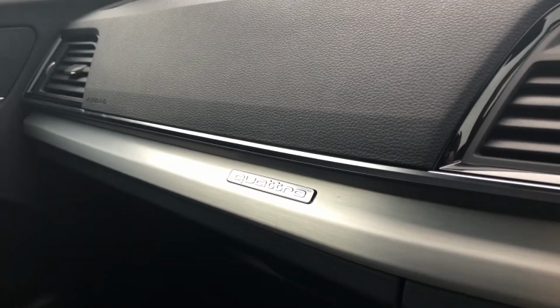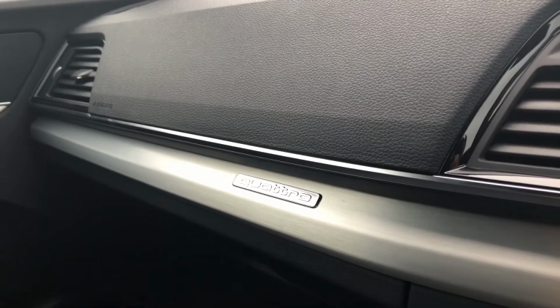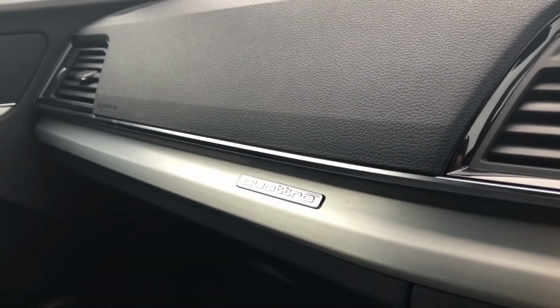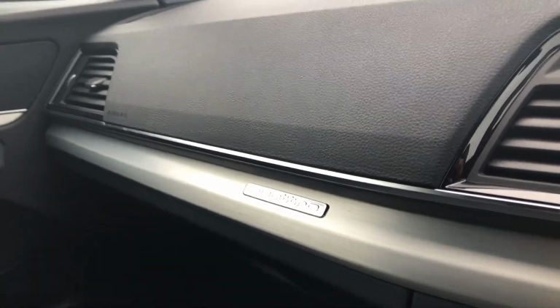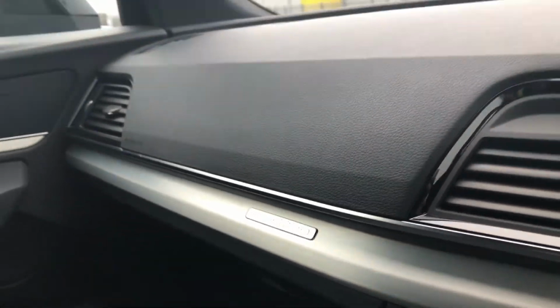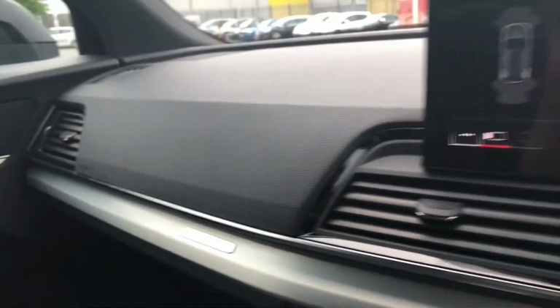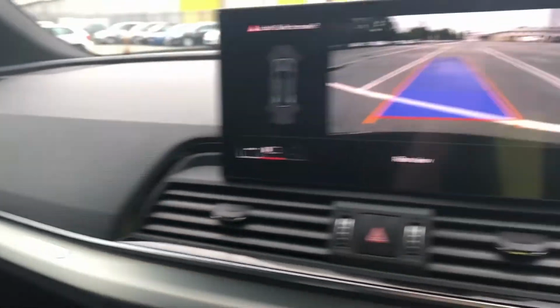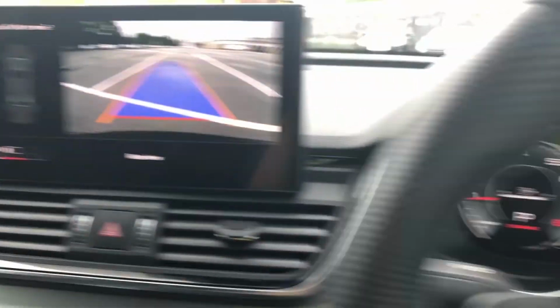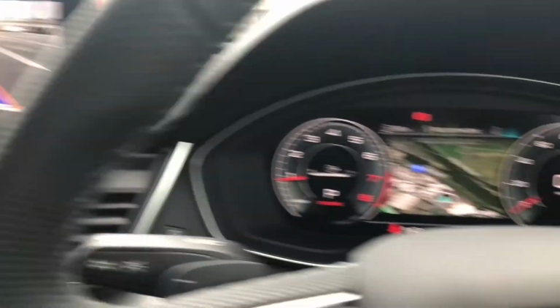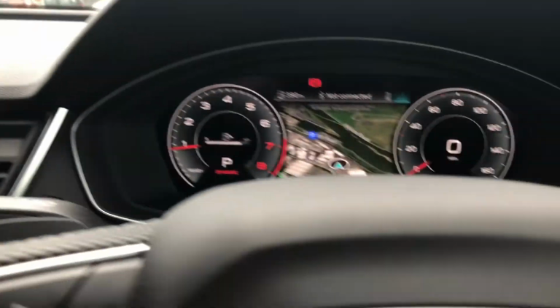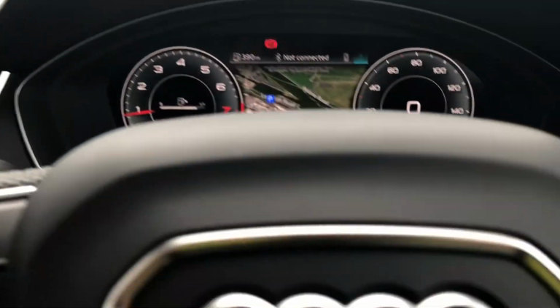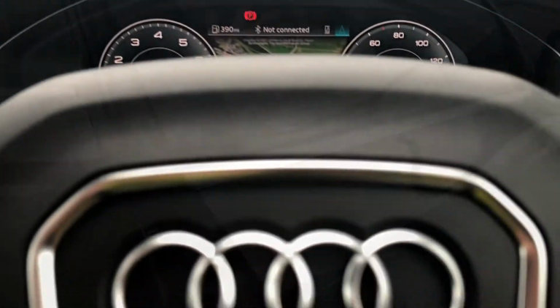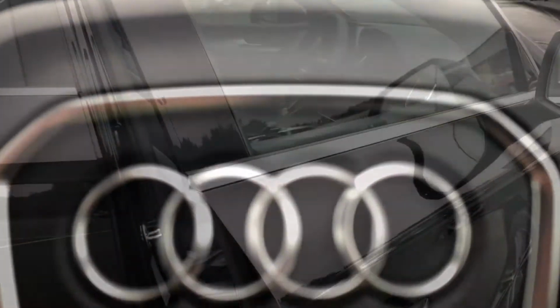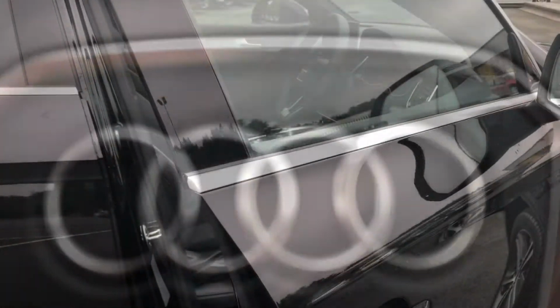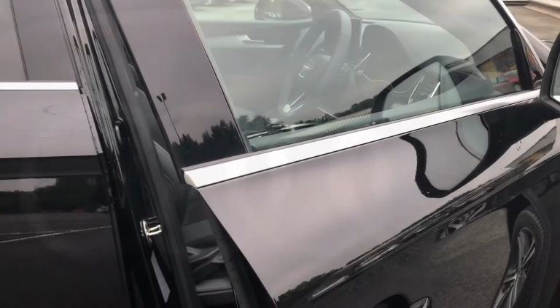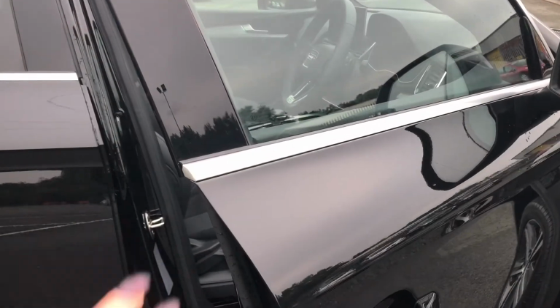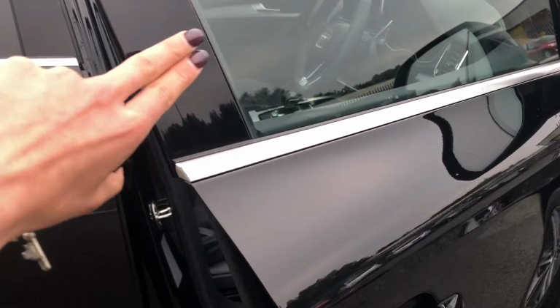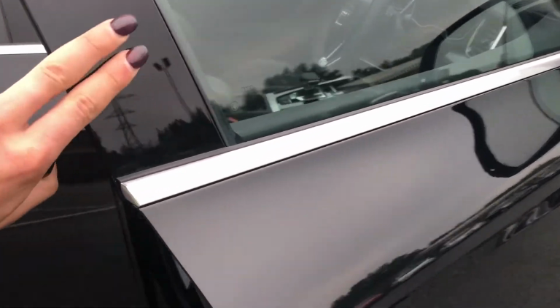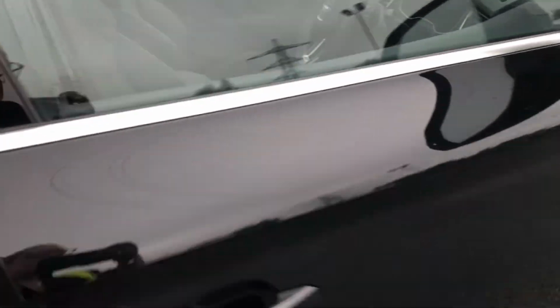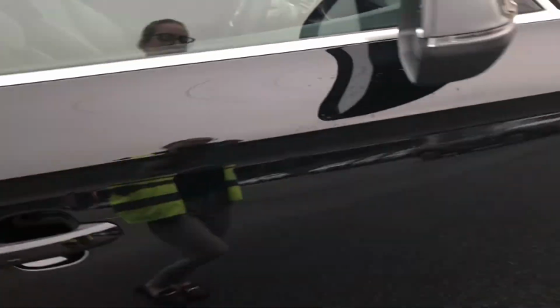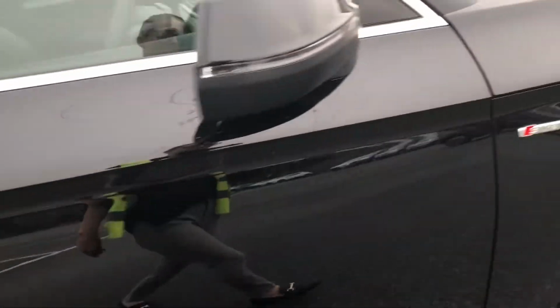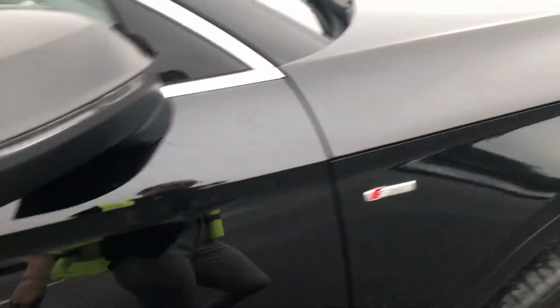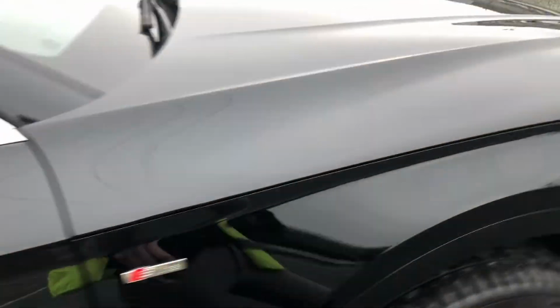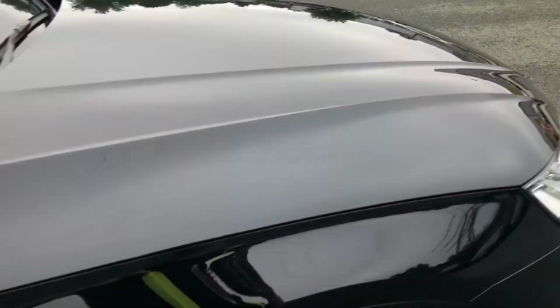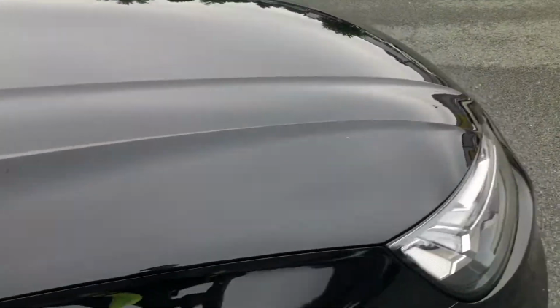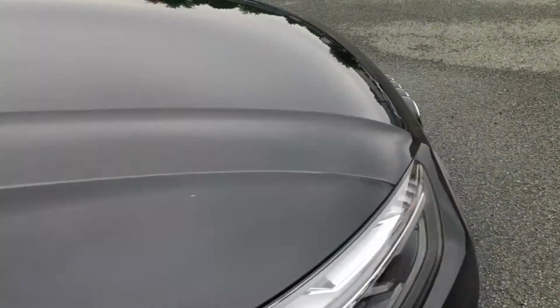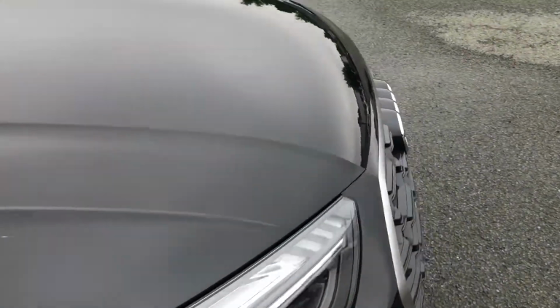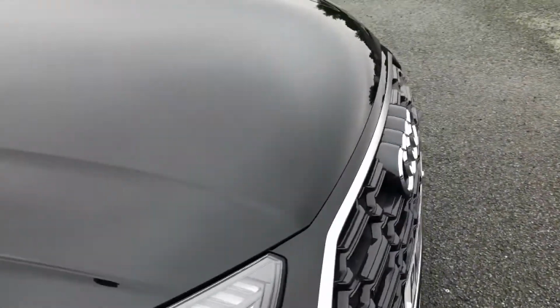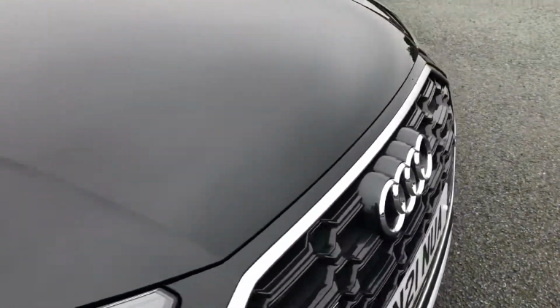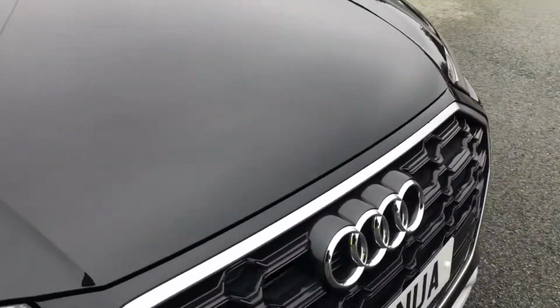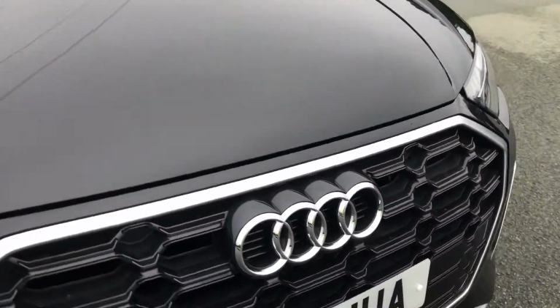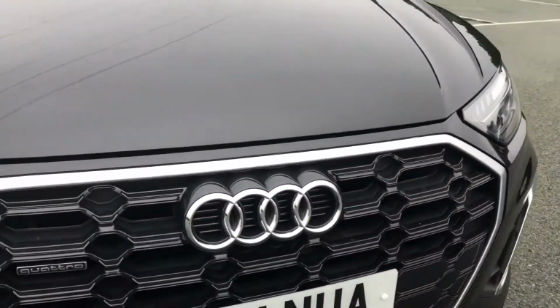If you think this Q5 is the perfect car for you then please don't hesitate to get in contact with us for a test drive, a viewing or a finance quote. Thank you for watching.